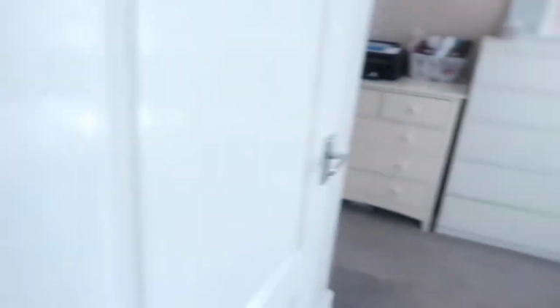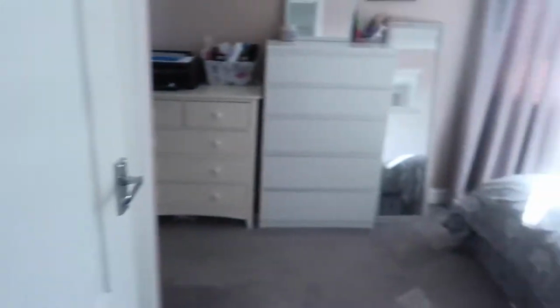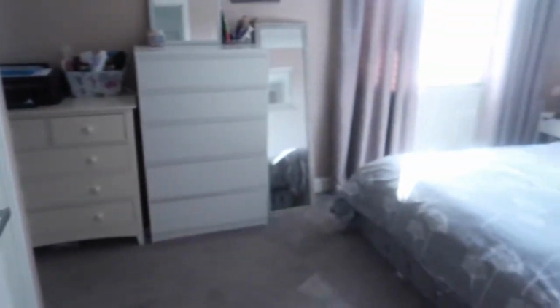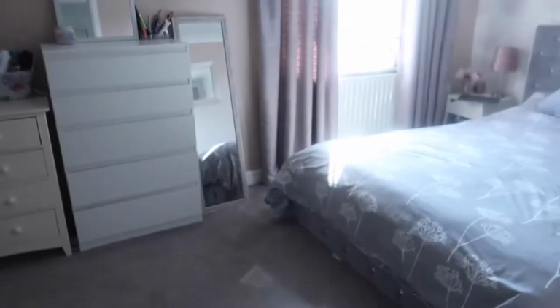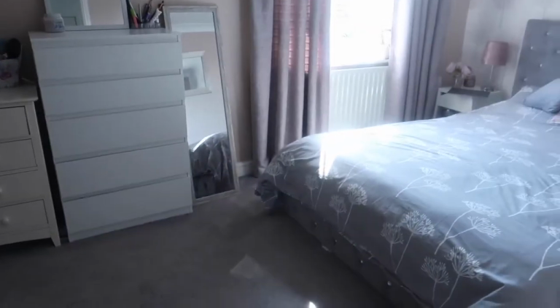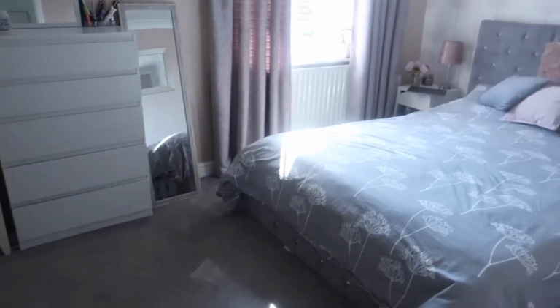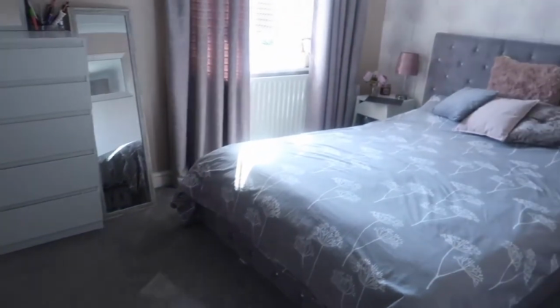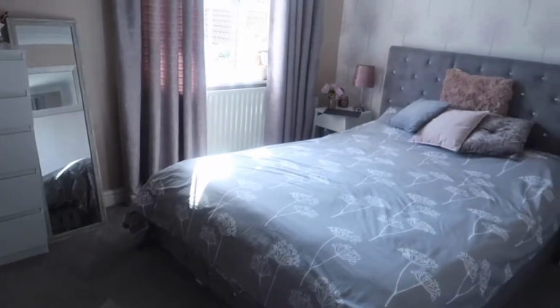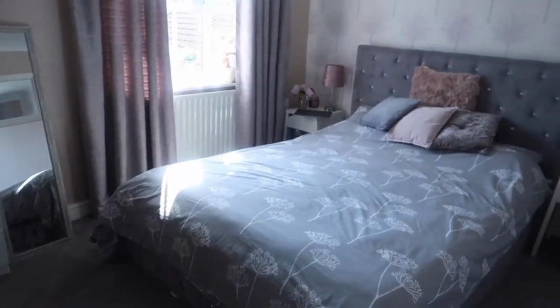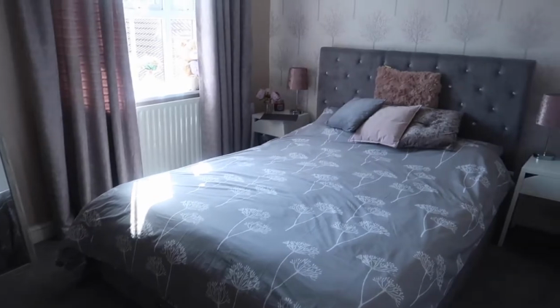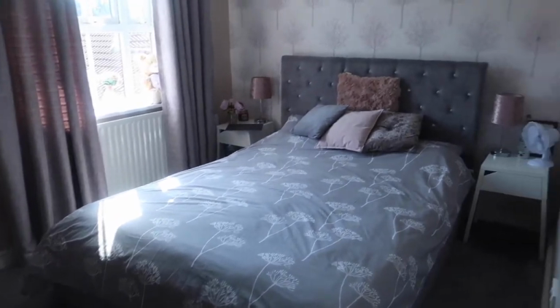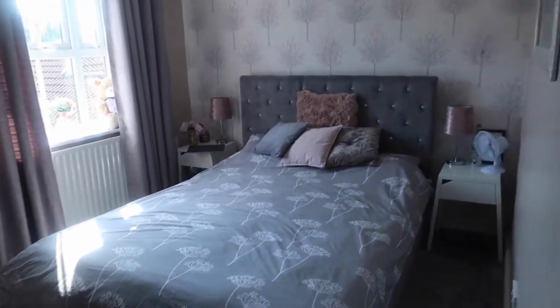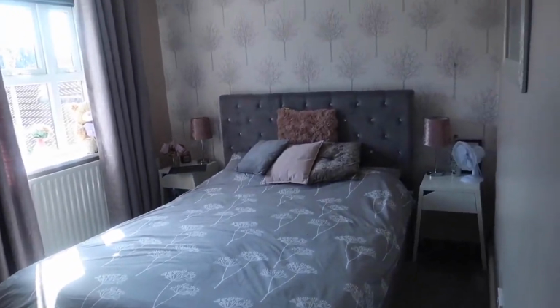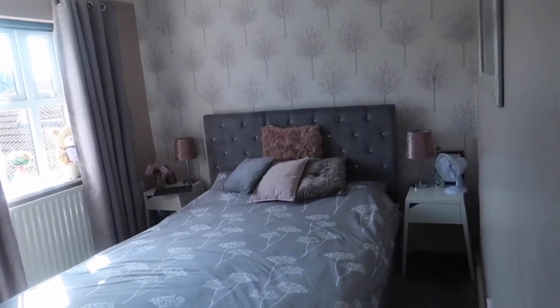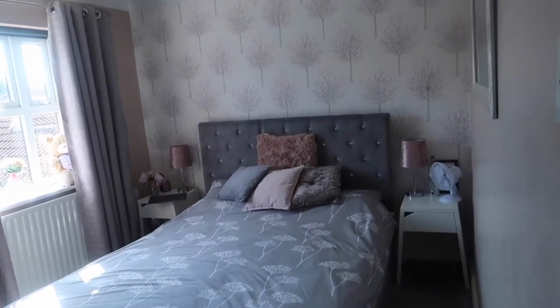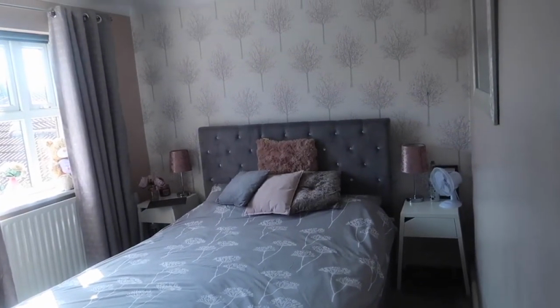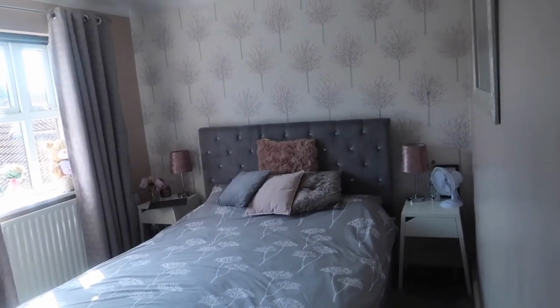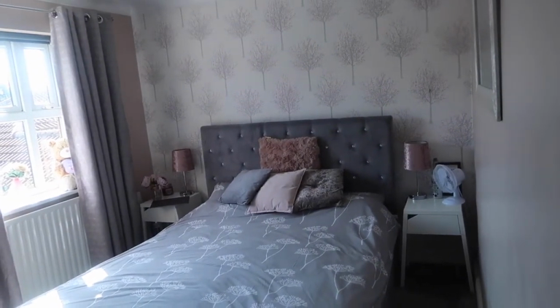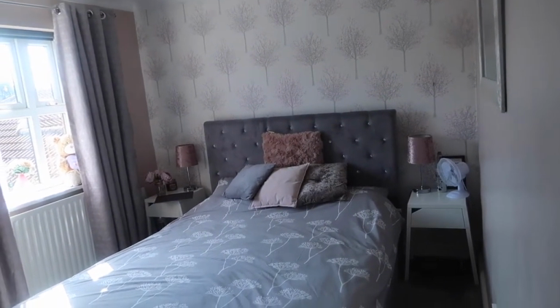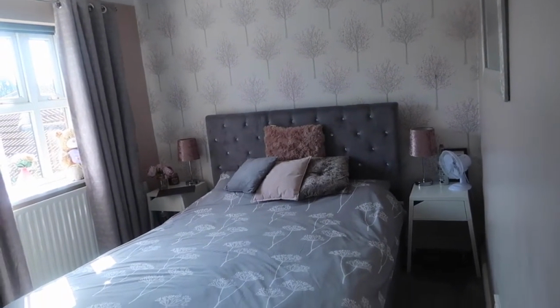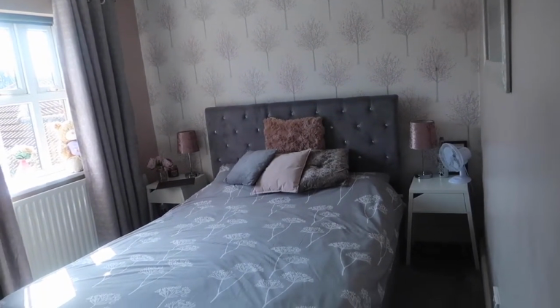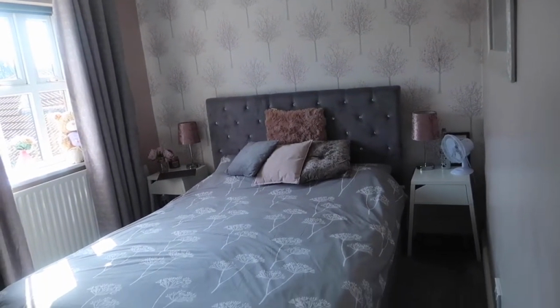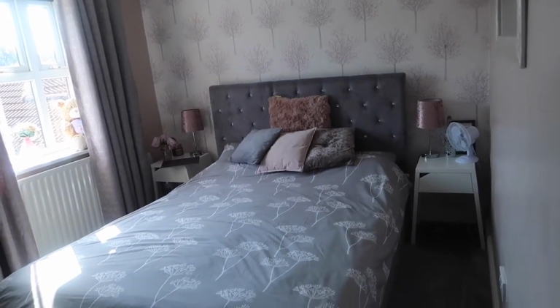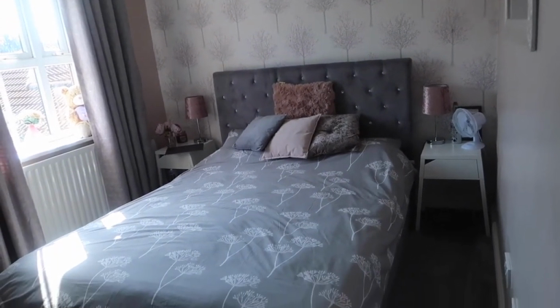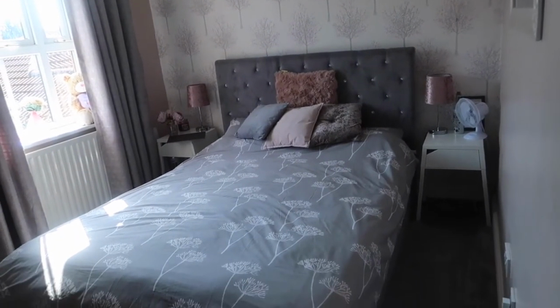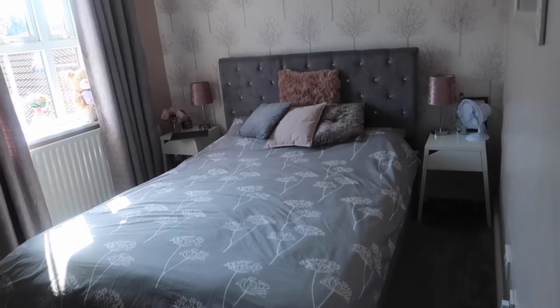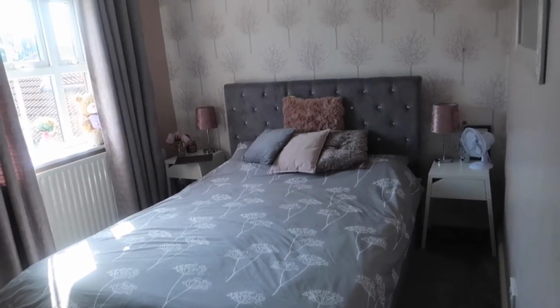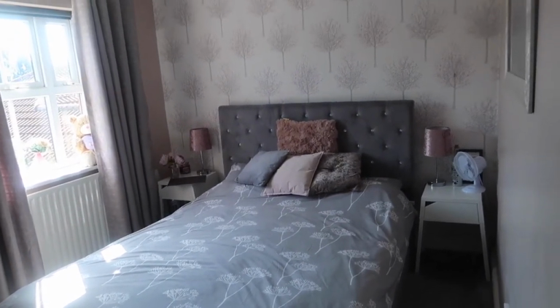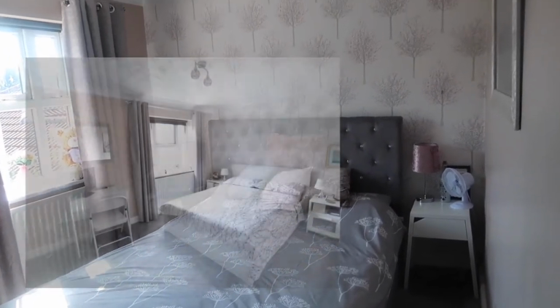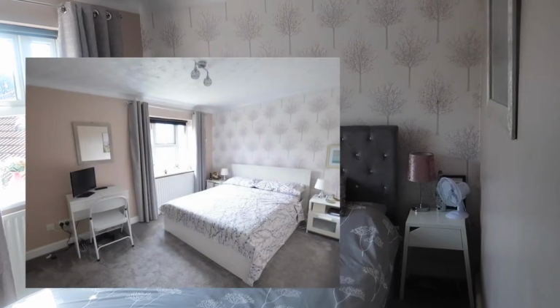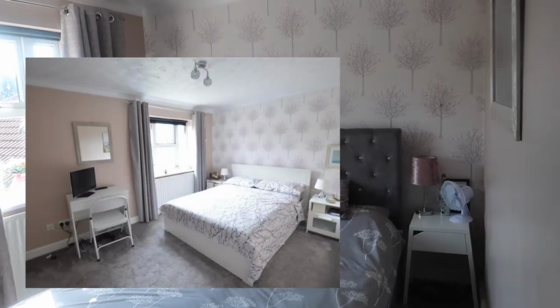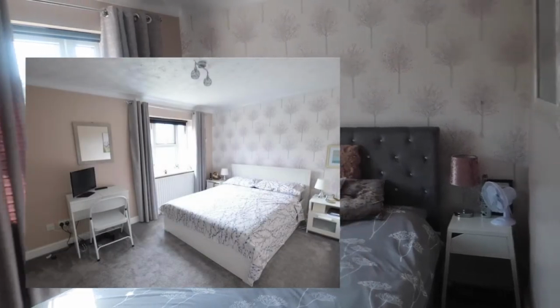Next is into the main bedroom. We've not done anything in here to be honest — this is what it was like when we moved in.